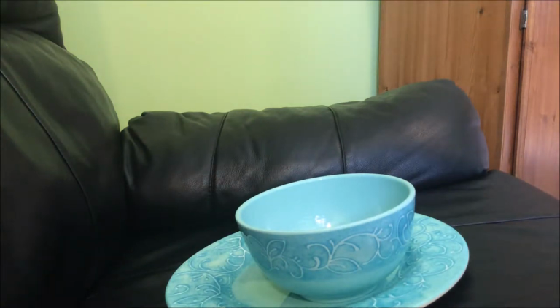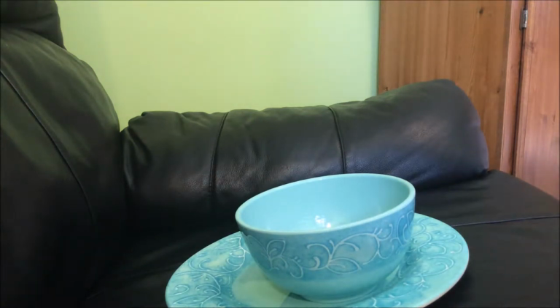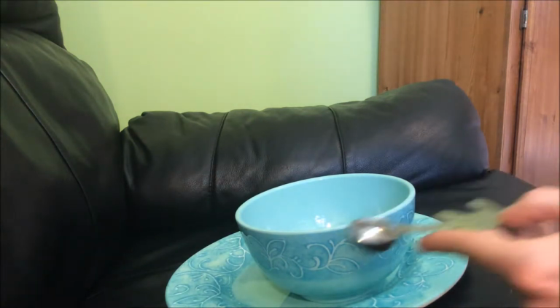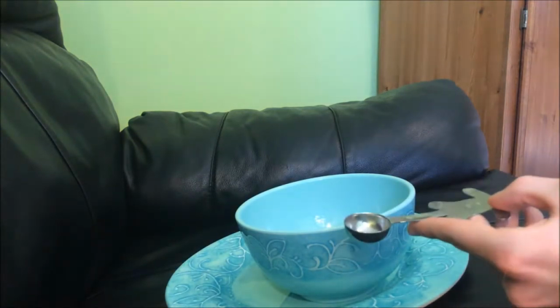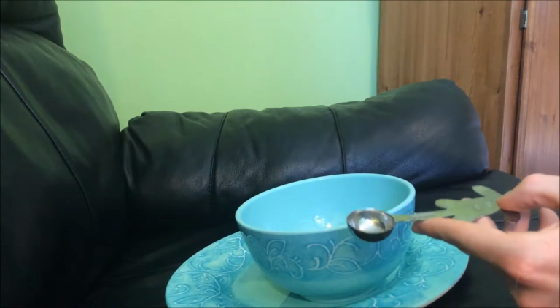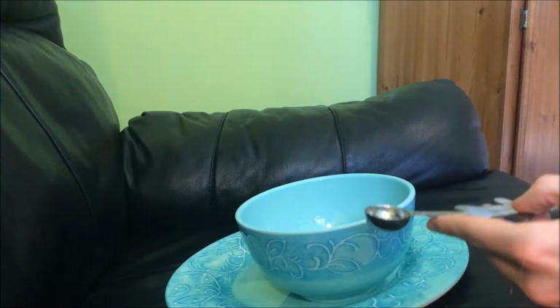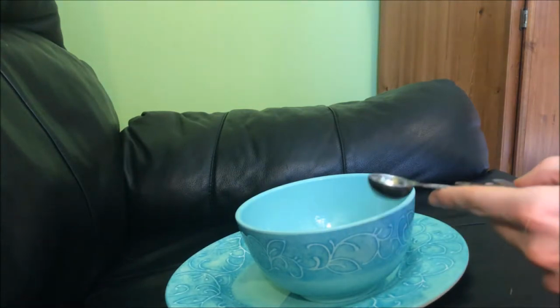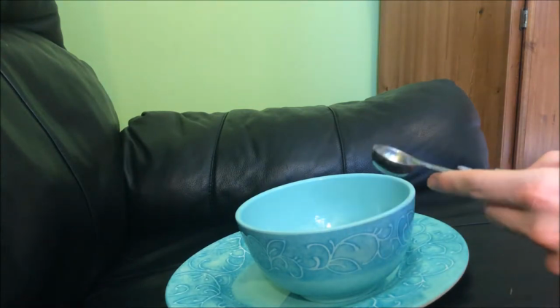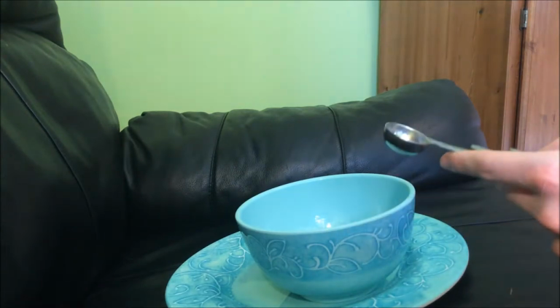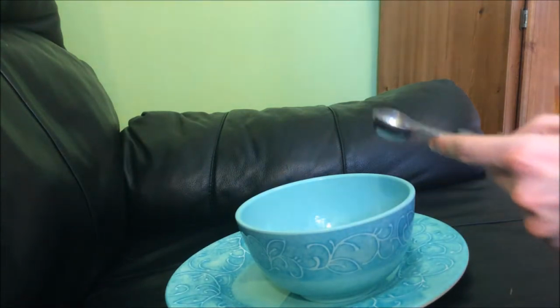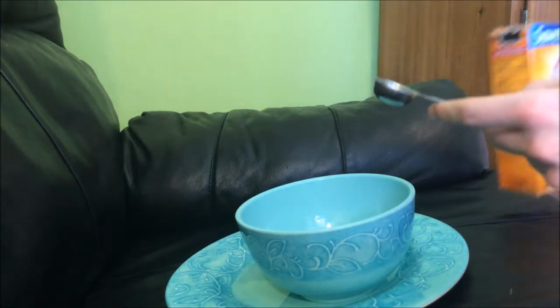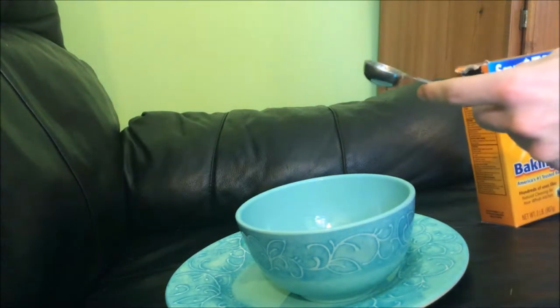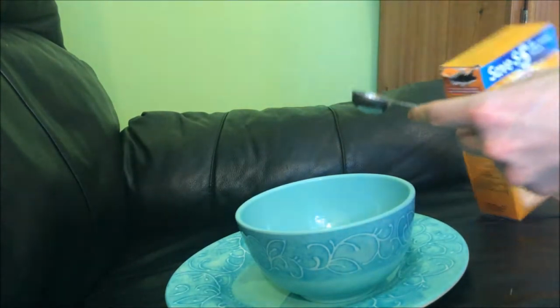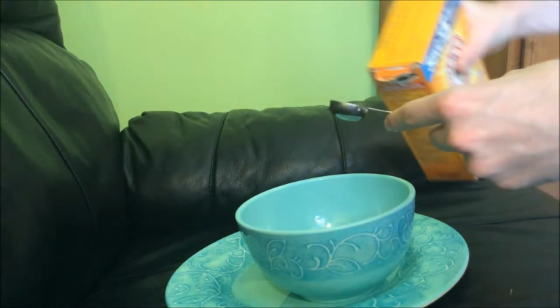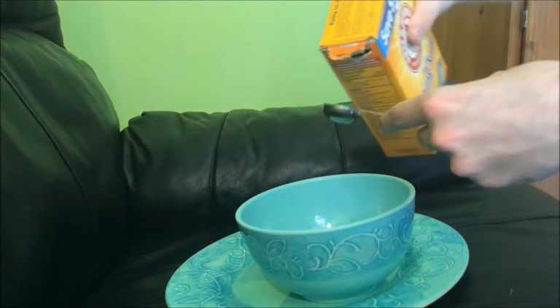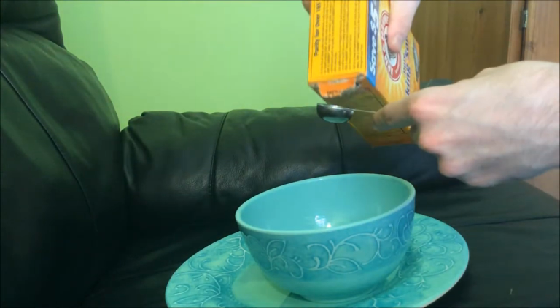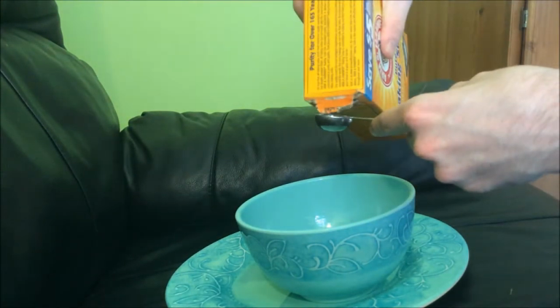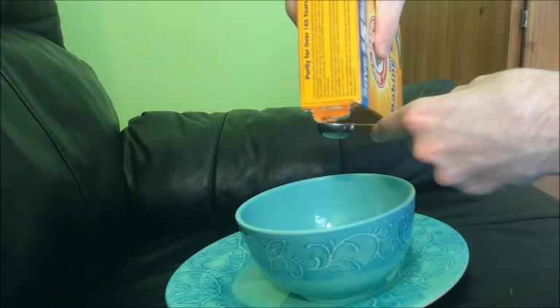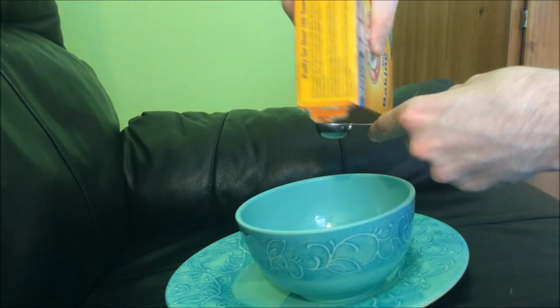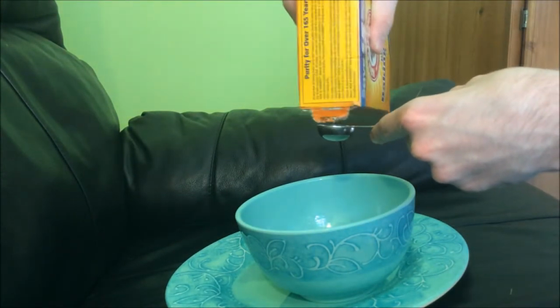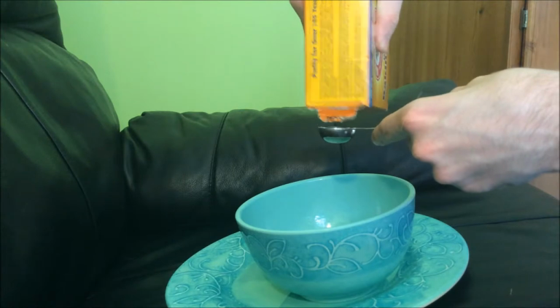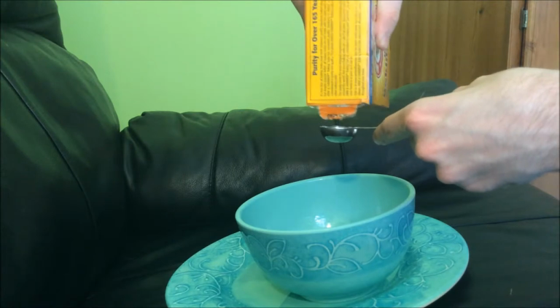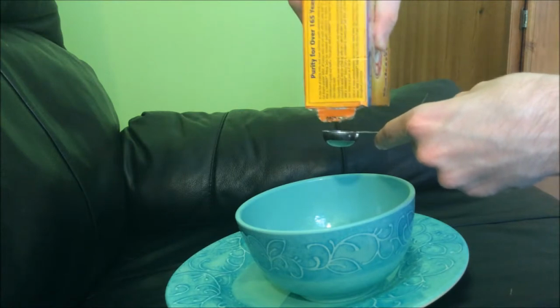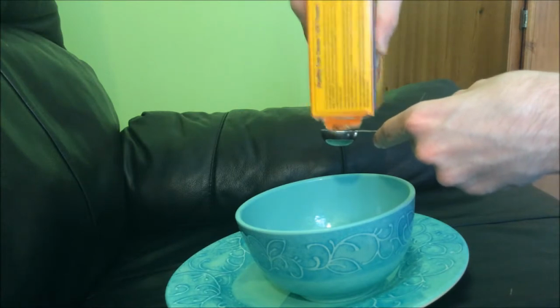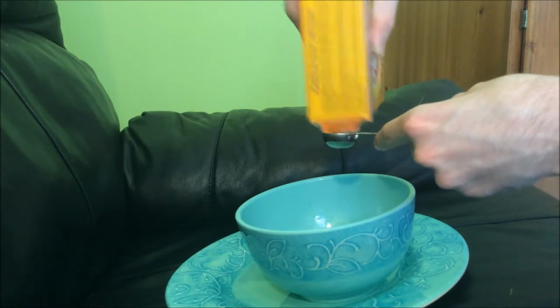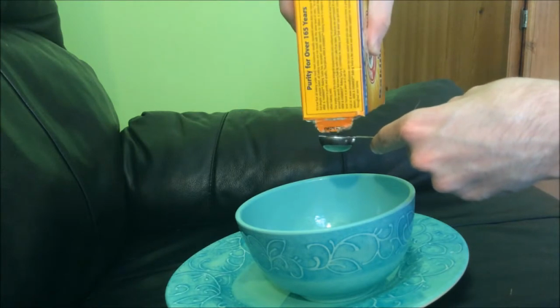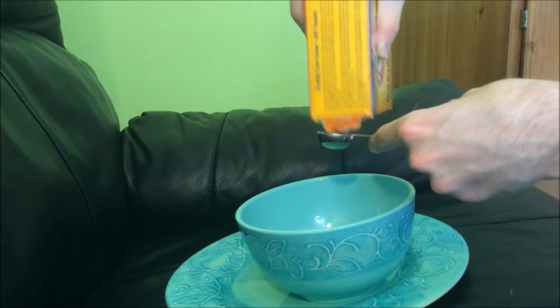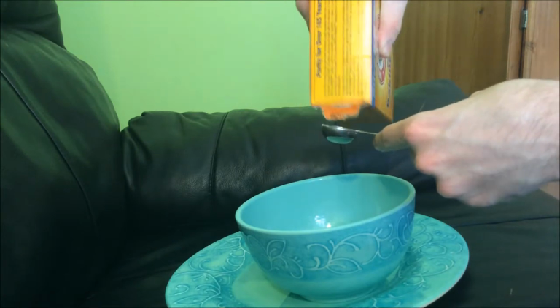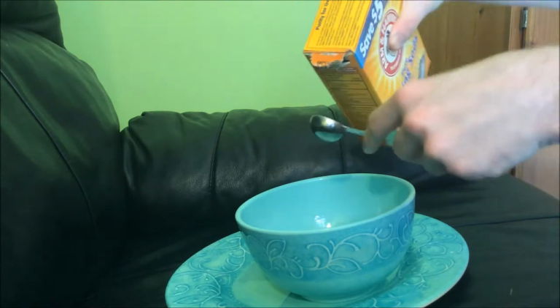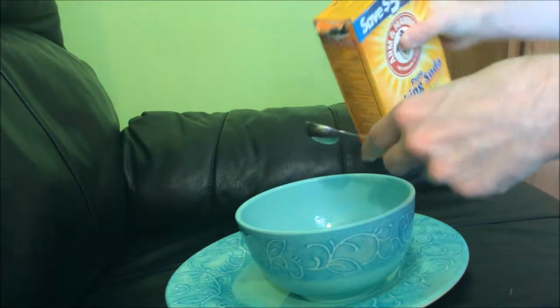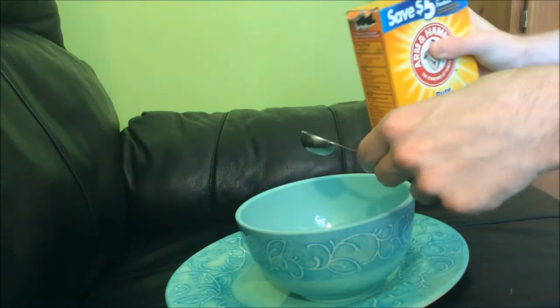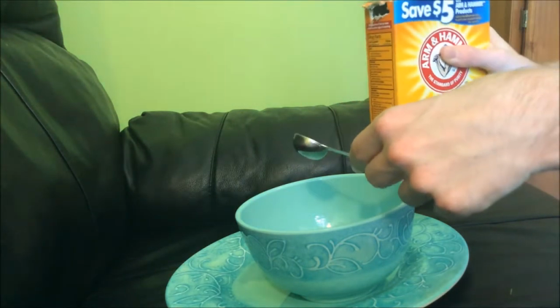Then you need a teaspoon — a quarter teaspoon of baking soda. So I will just add that. That's probably good.